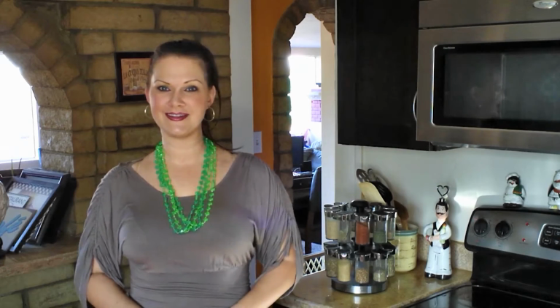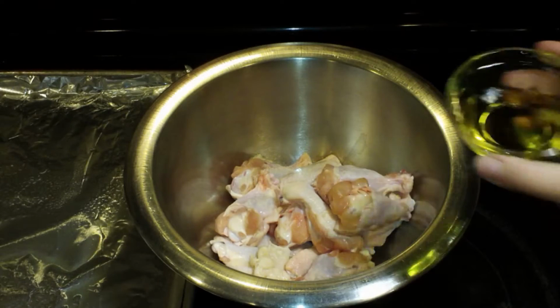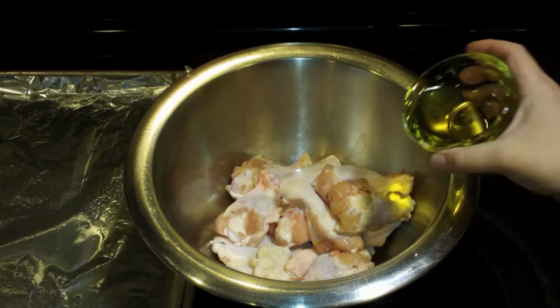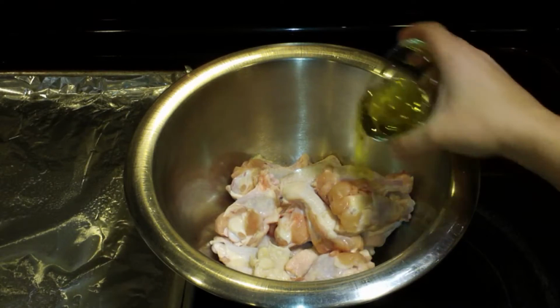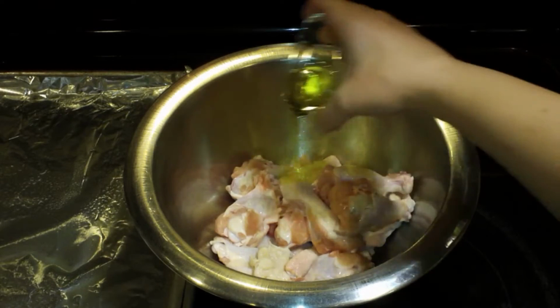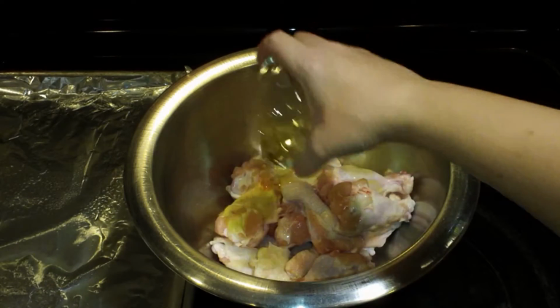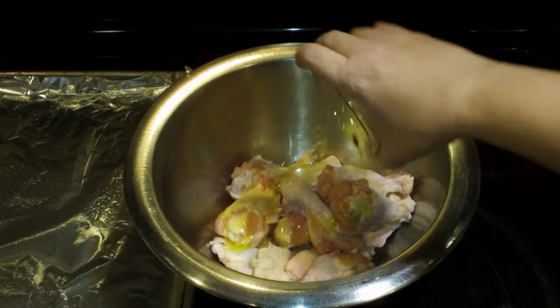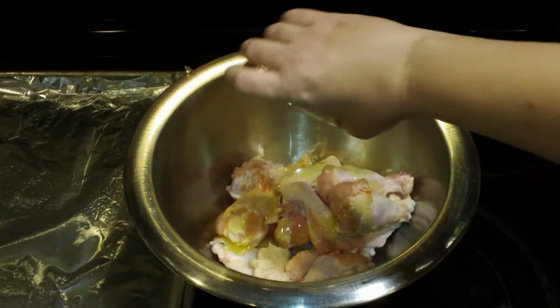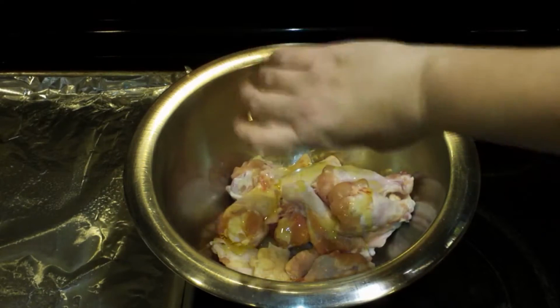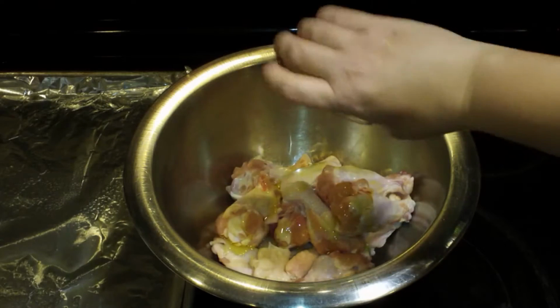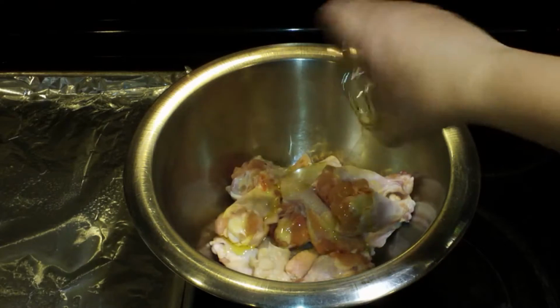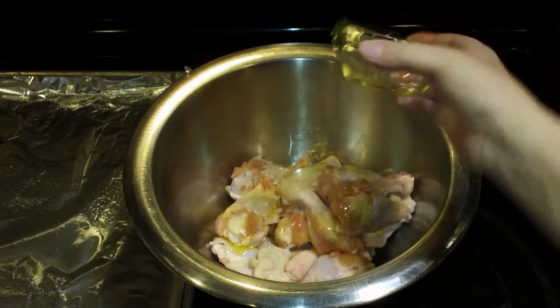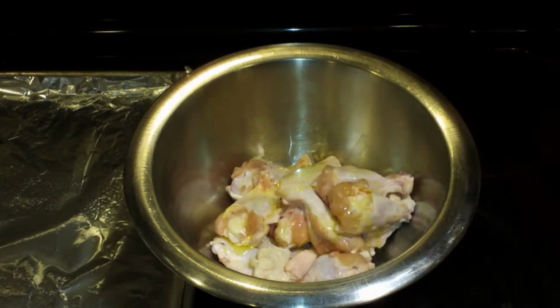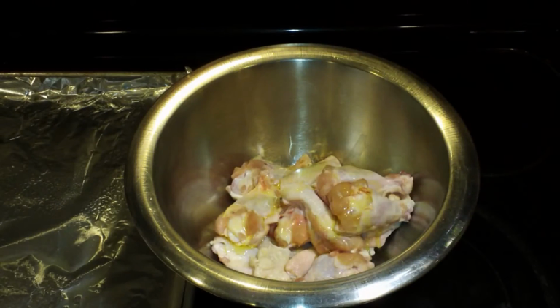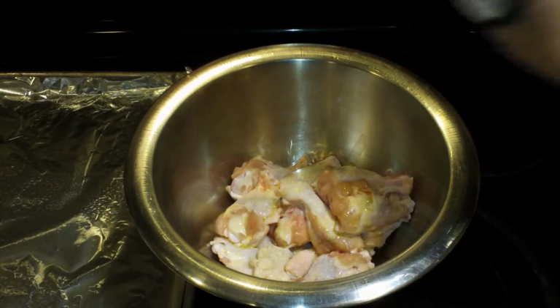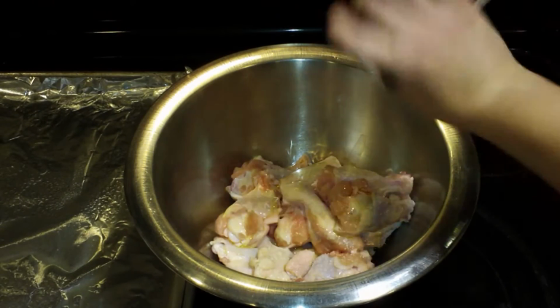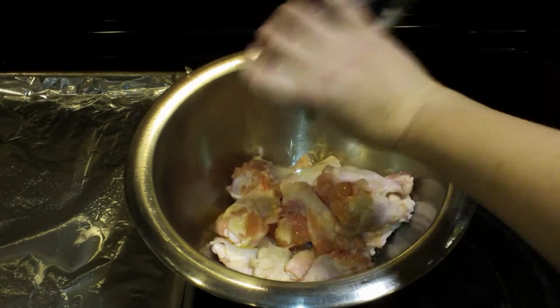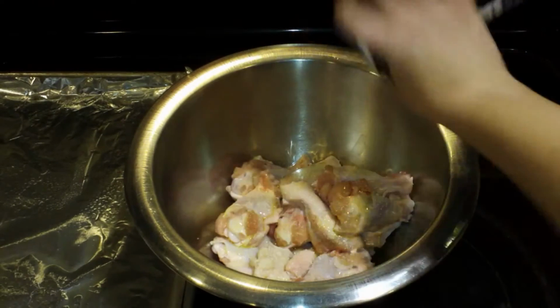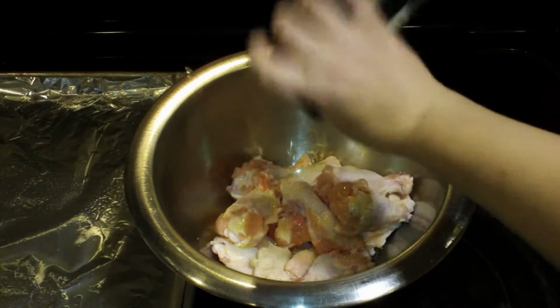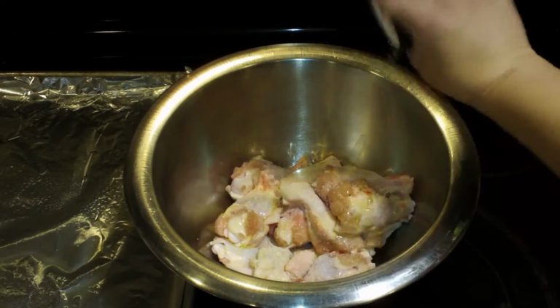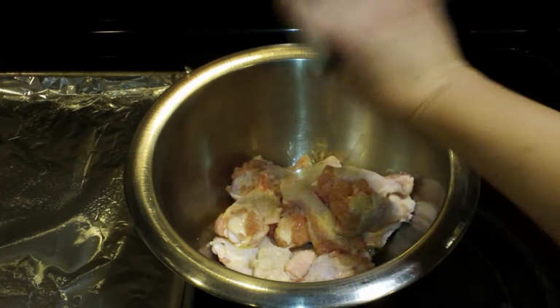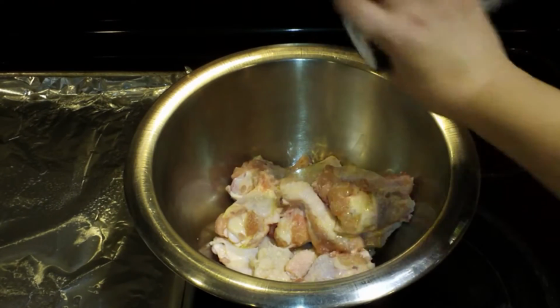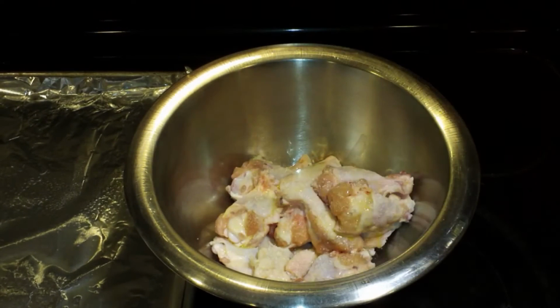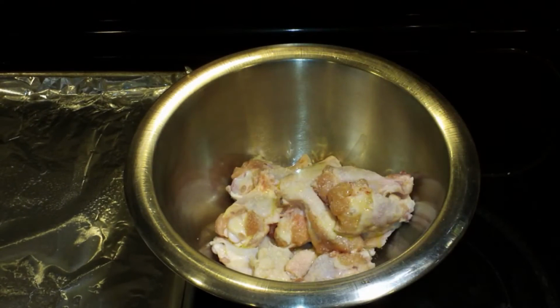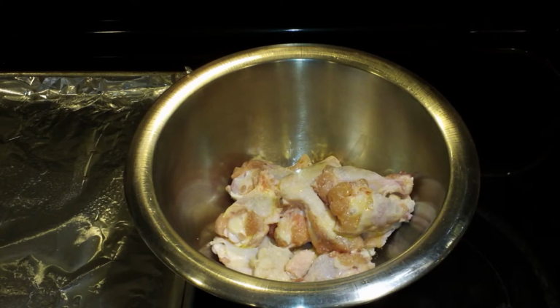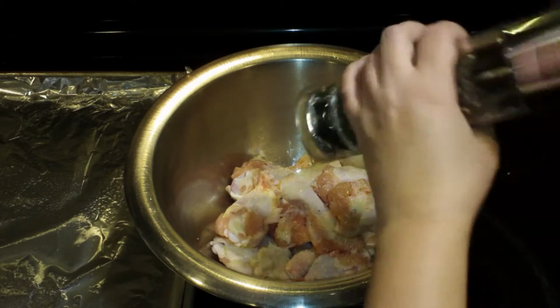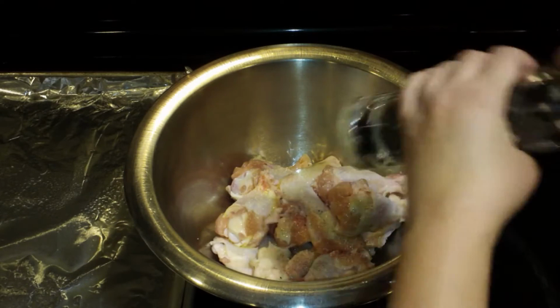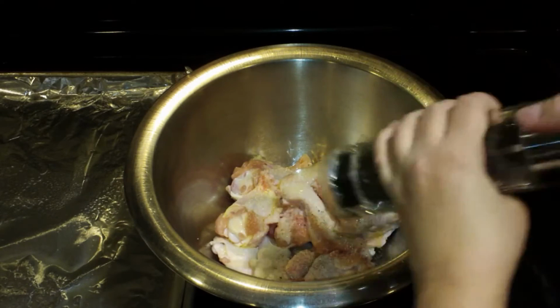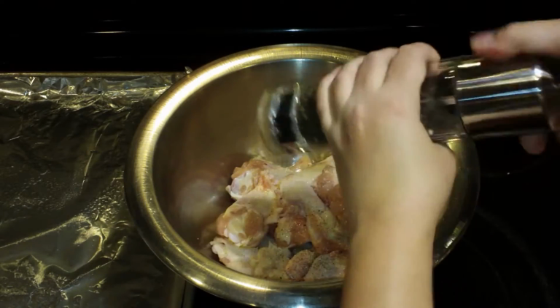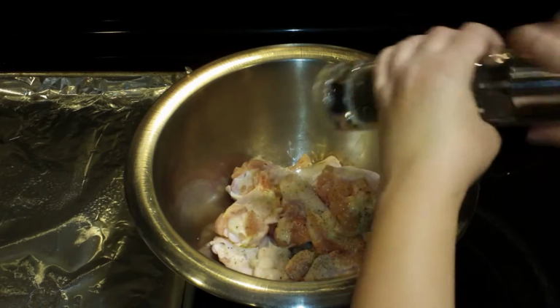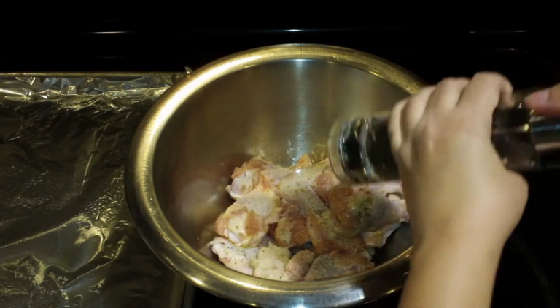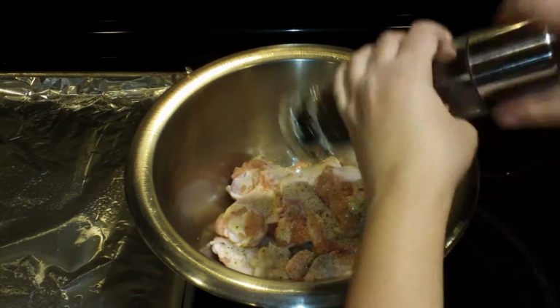I'm starting off here with two pounds of chicken wings and I am adding two tablespoons of olive oil along with two teaspoons to a tablespoon of kosher salt and some freshly ground black pepper.